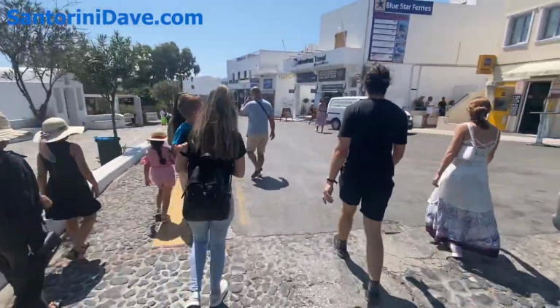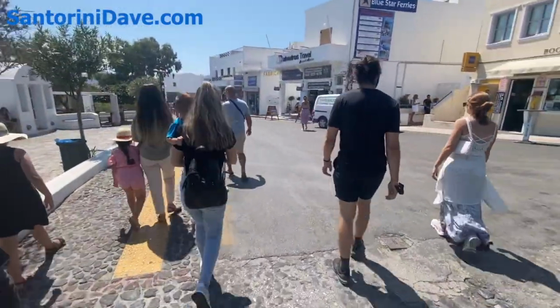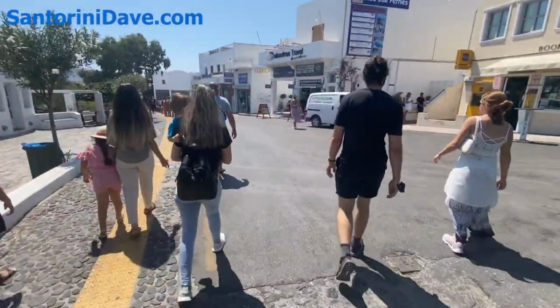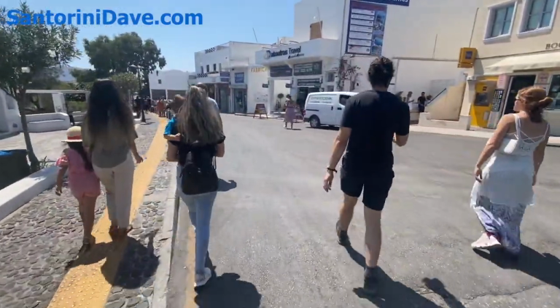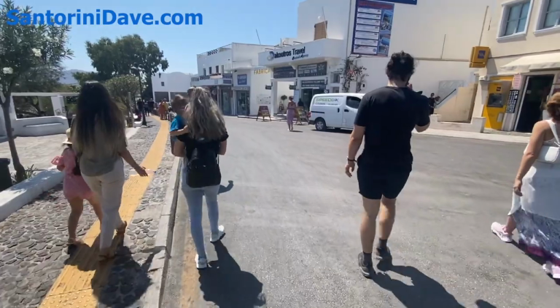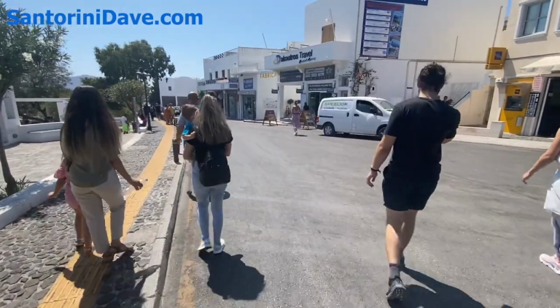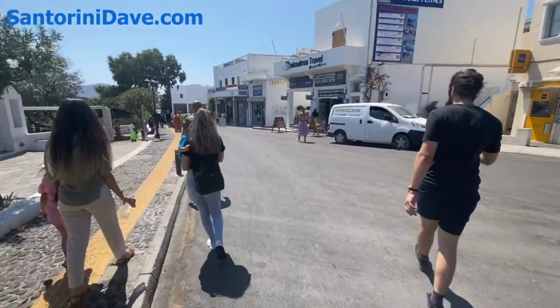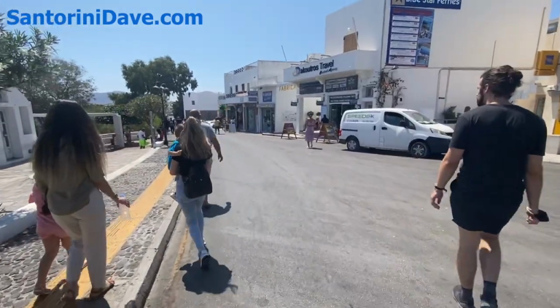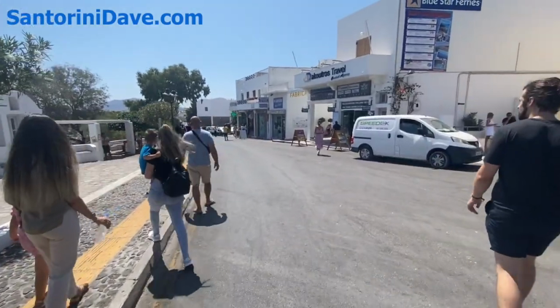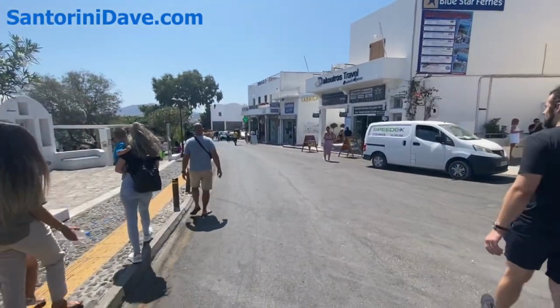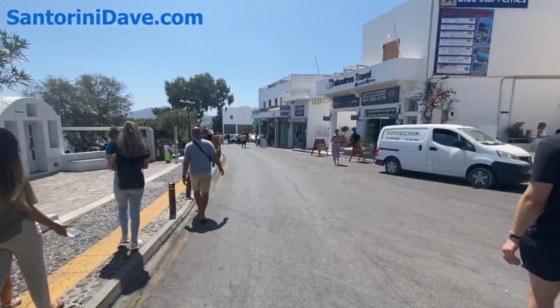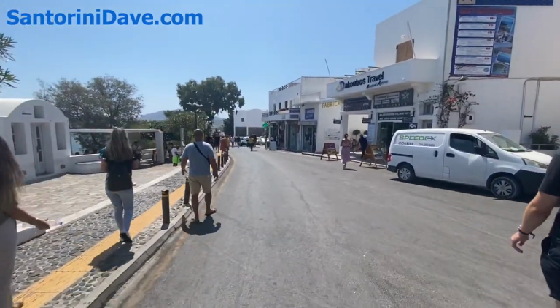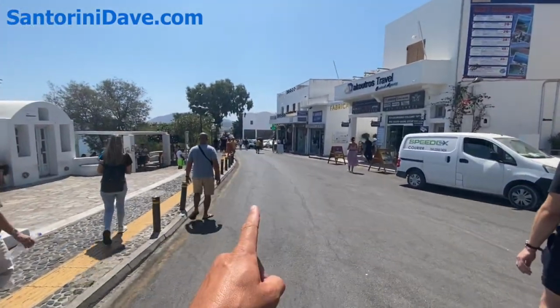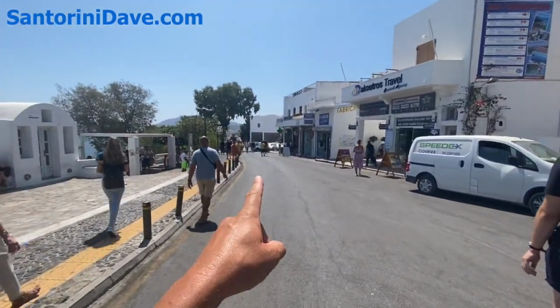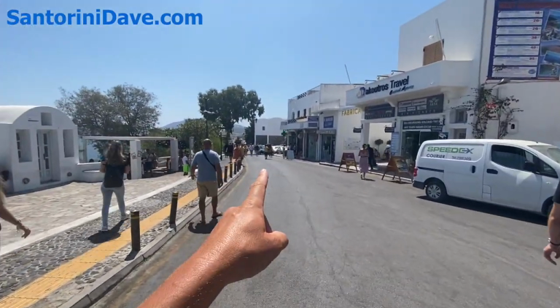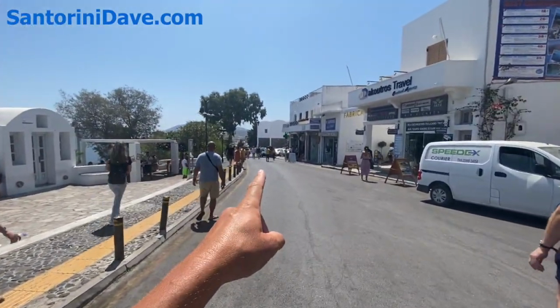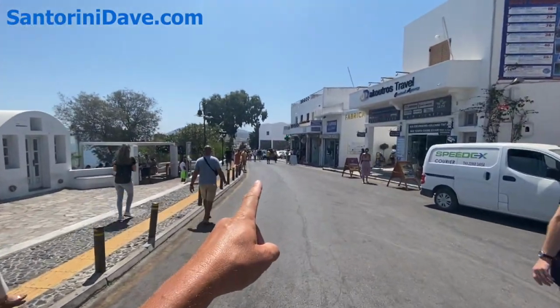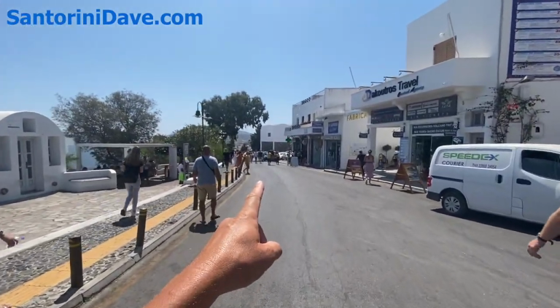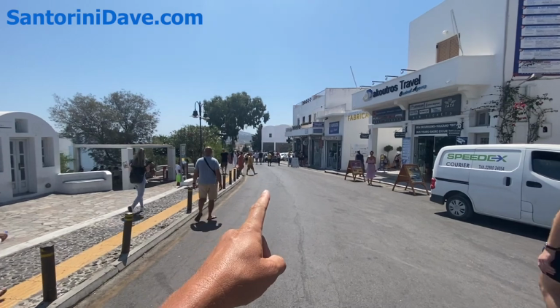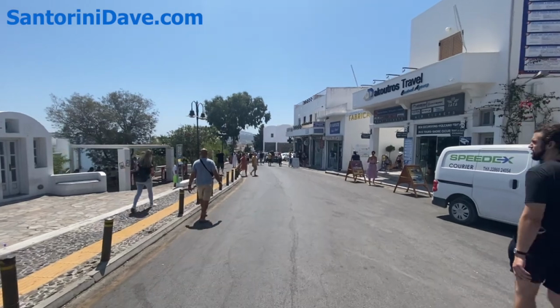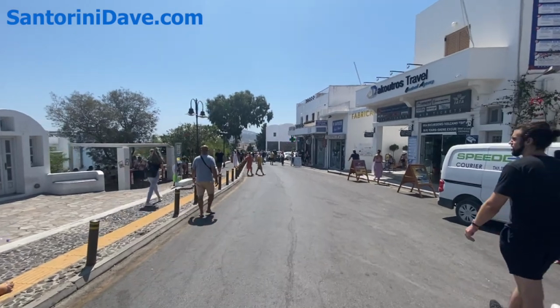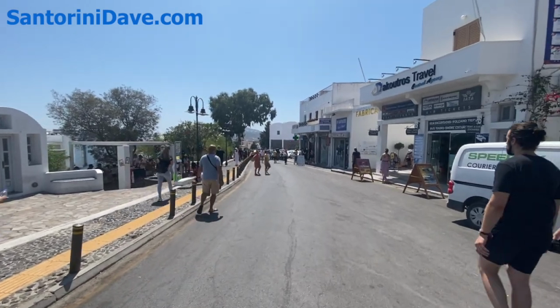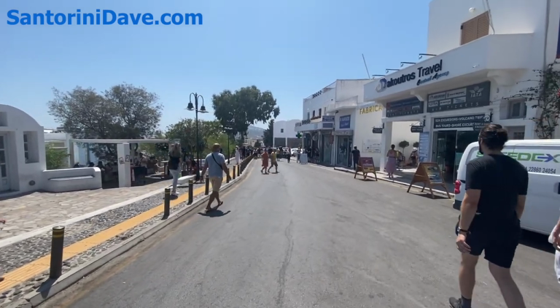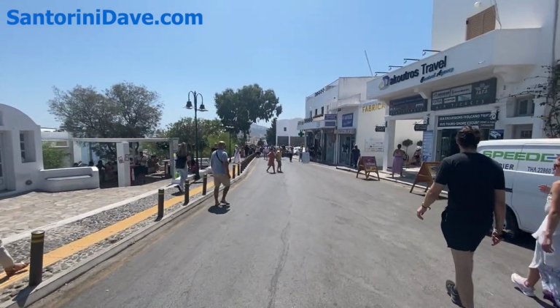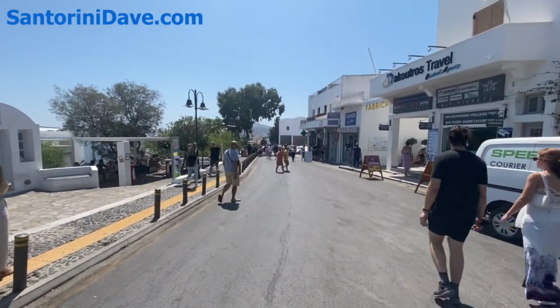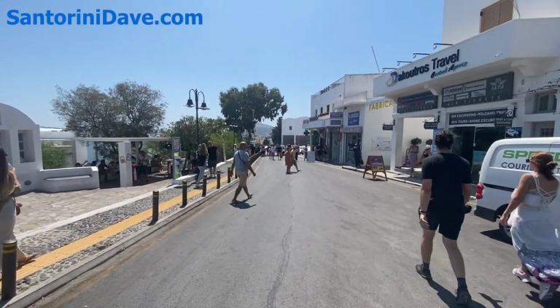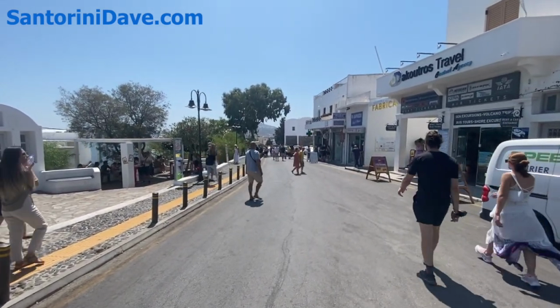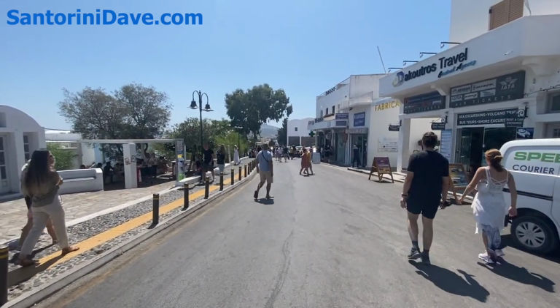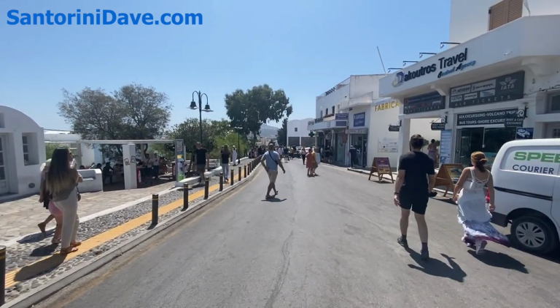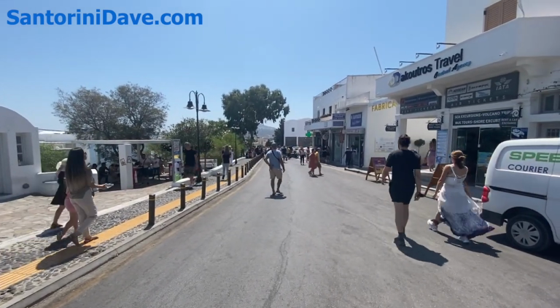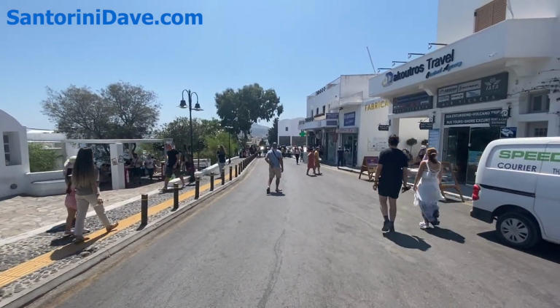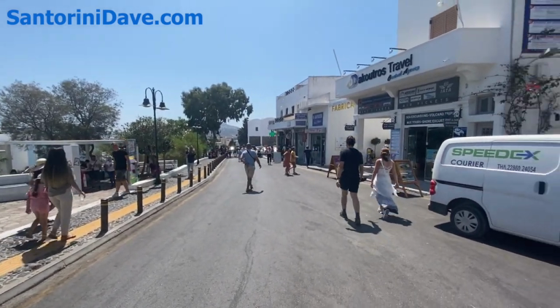This is the end of the pedestrian zone — oh, I guess it goes a little further down. Down at the bottom there you have the Prehistoric Museum of Thera, which is a great spot to visit. They've currently got an amazing exhibit about the frescoes from Akrotiri.